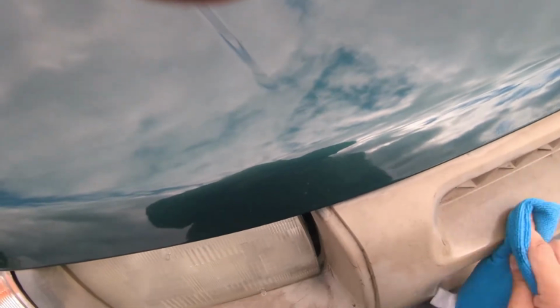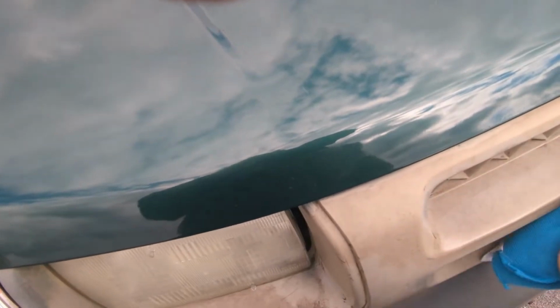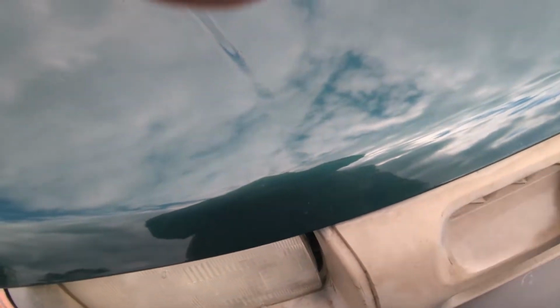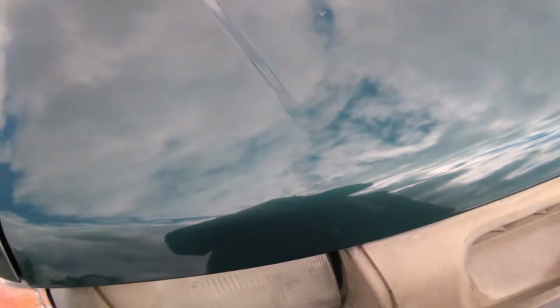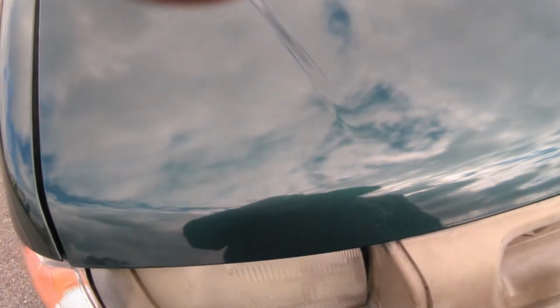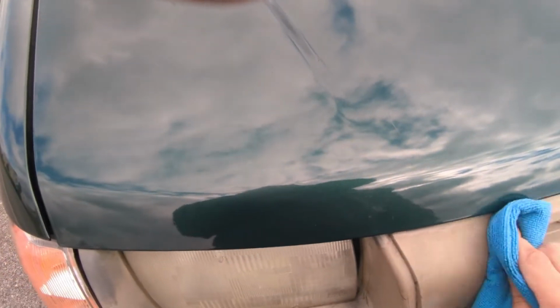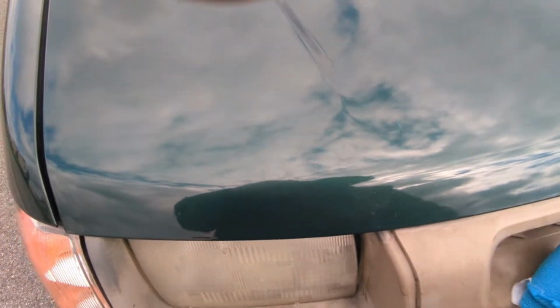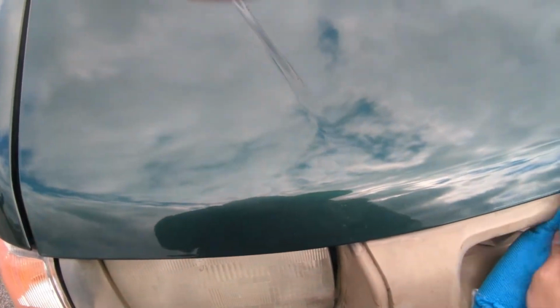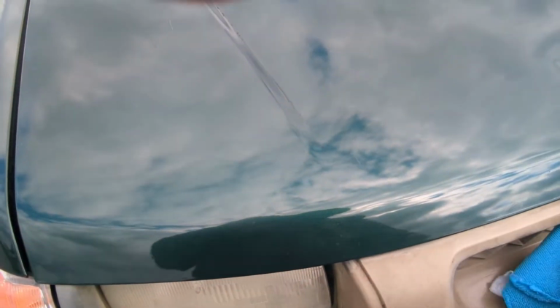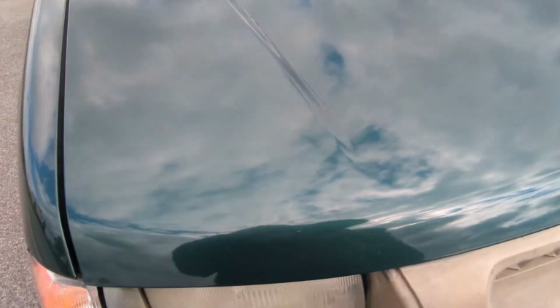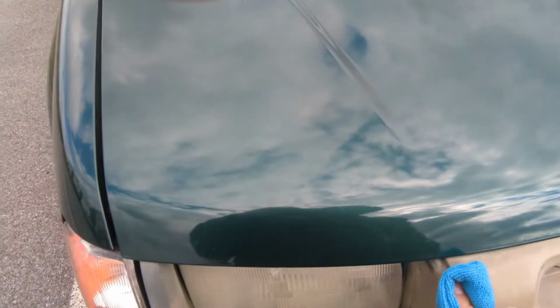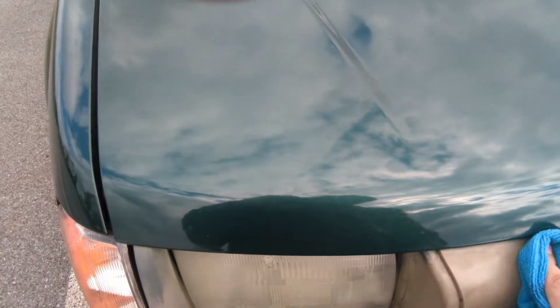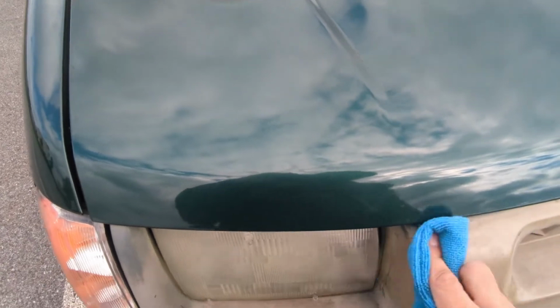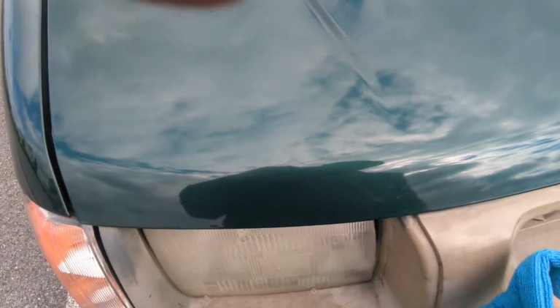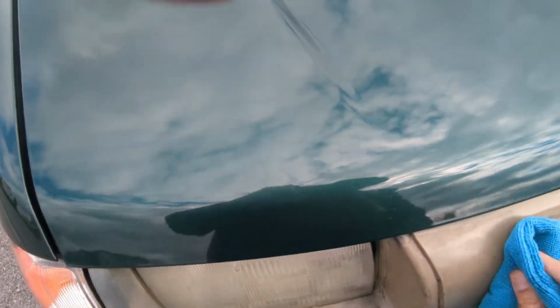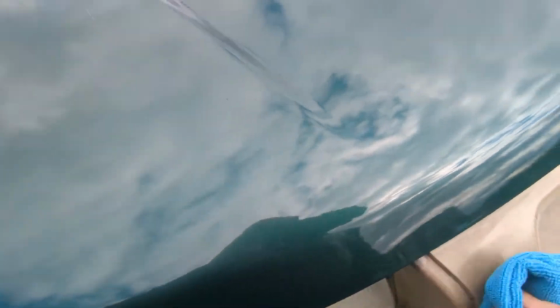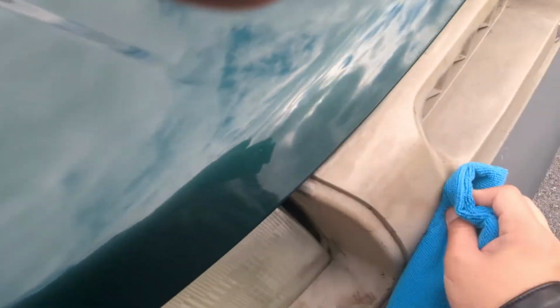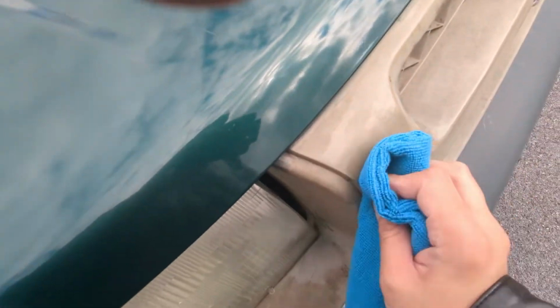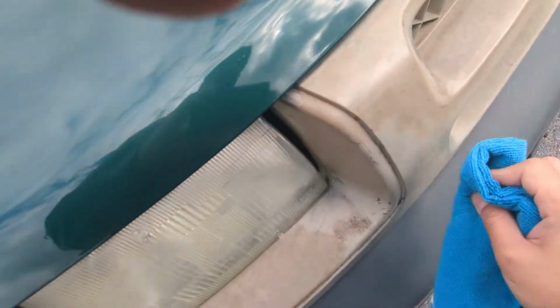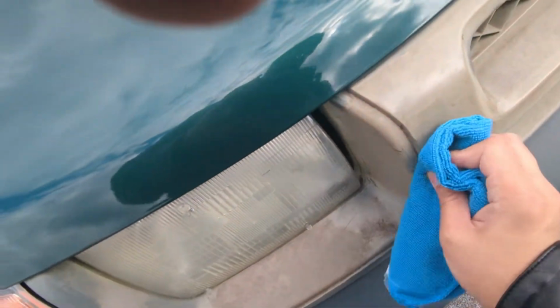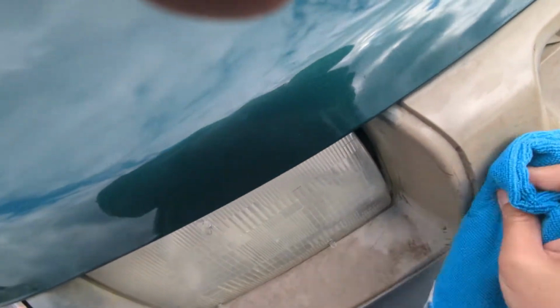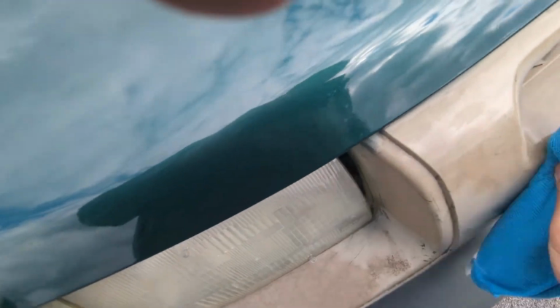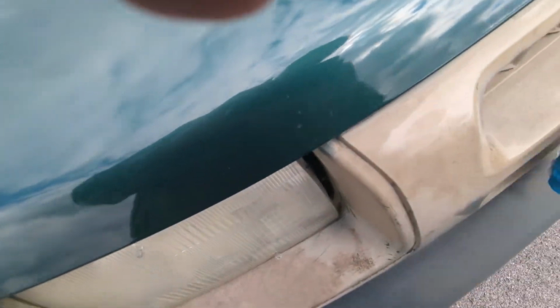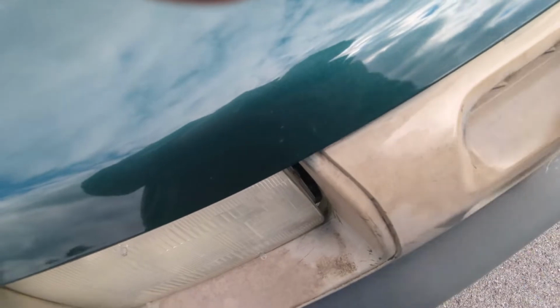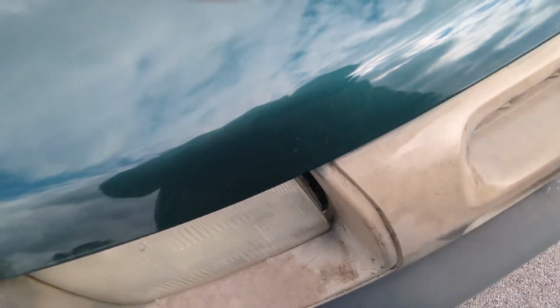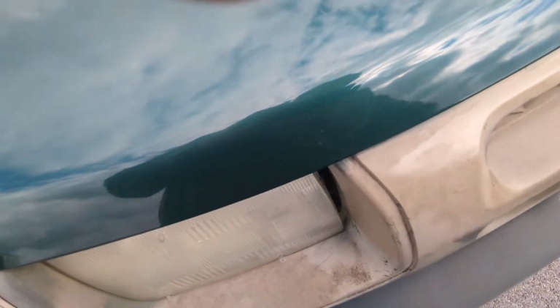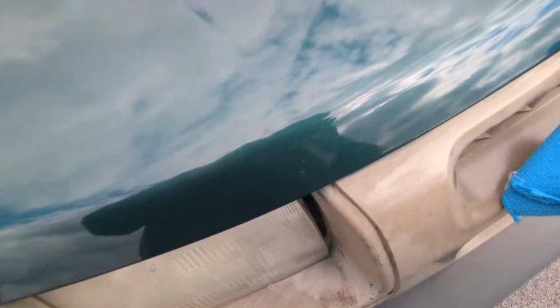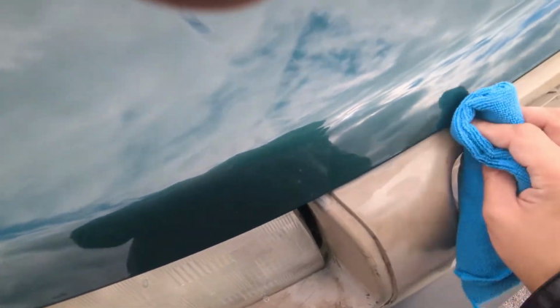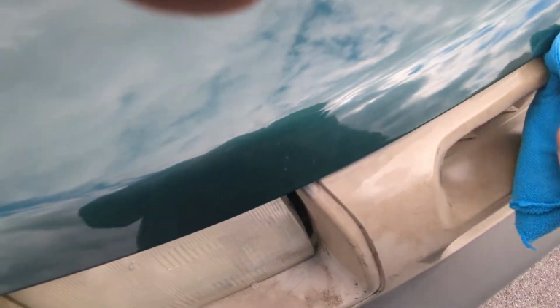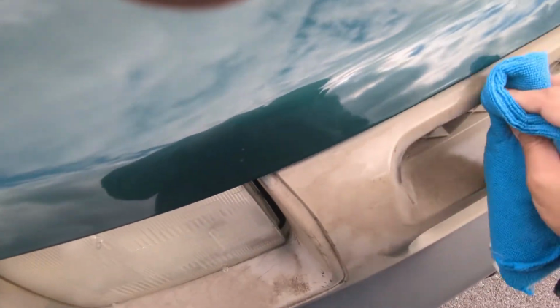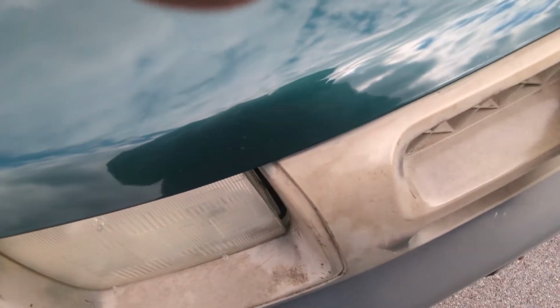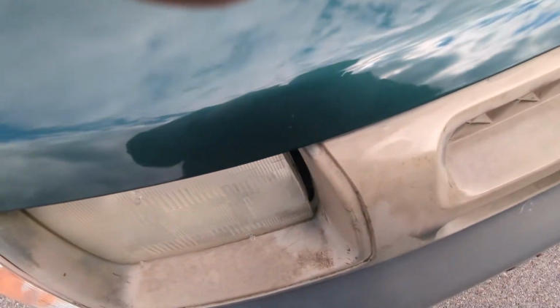So far nothing. This one's pretty bad — super, super faded up here. This is not going to get much honestly; it's just making it look shiny, which is not great.